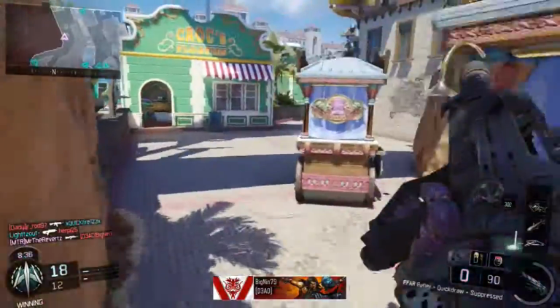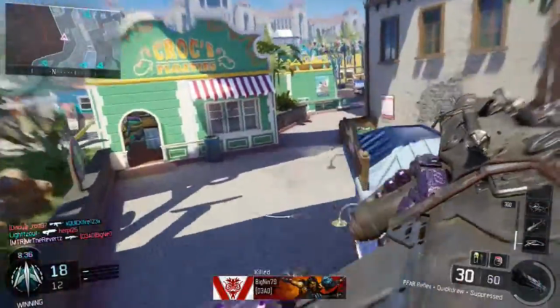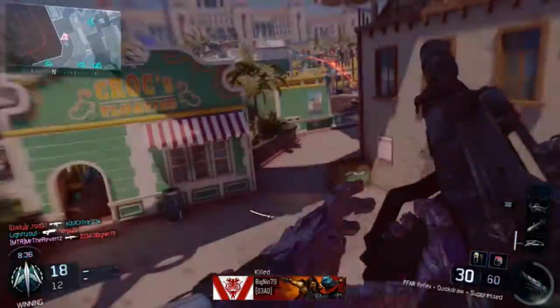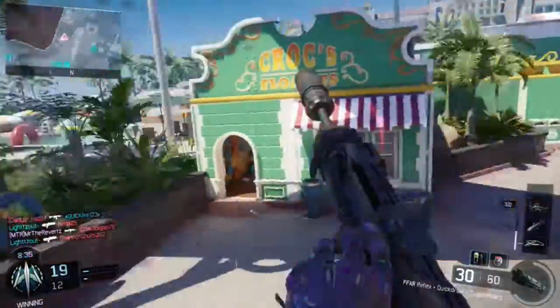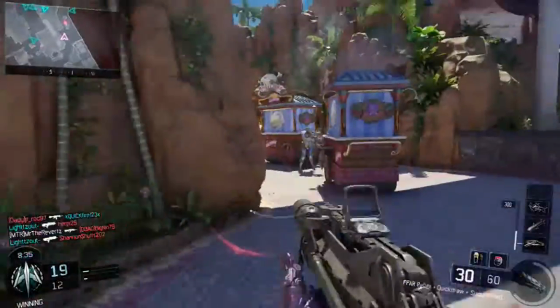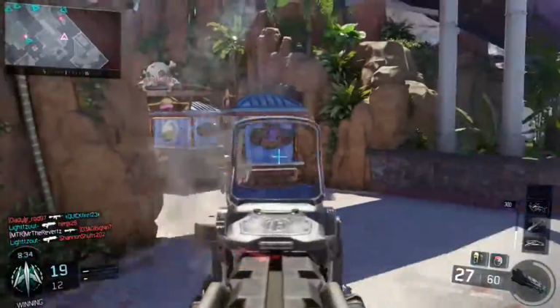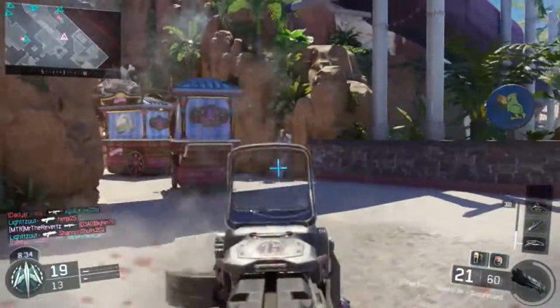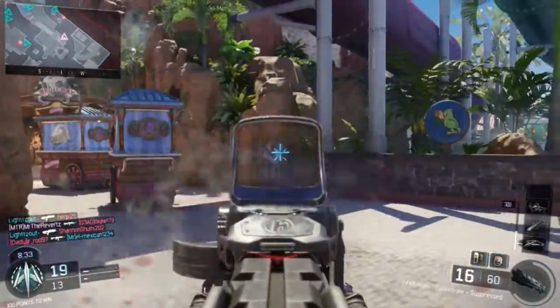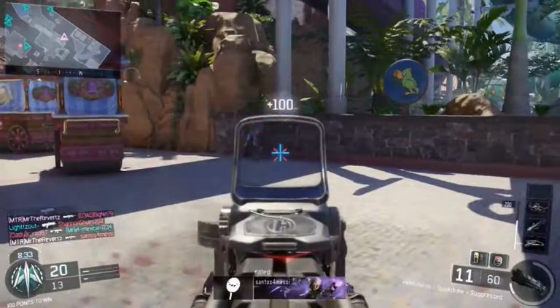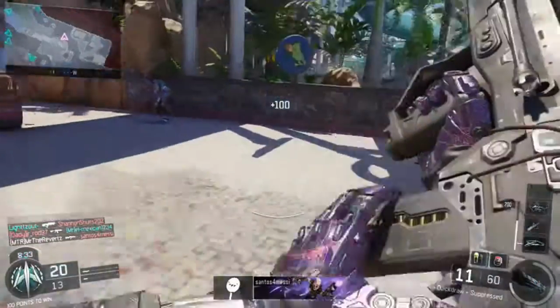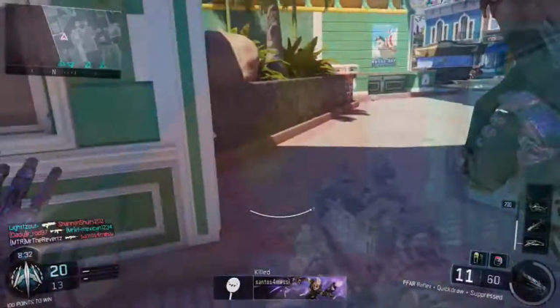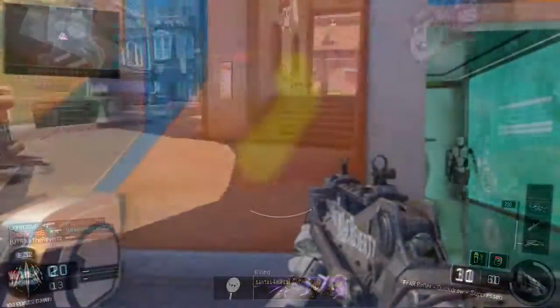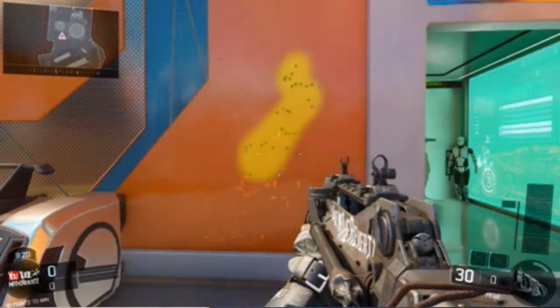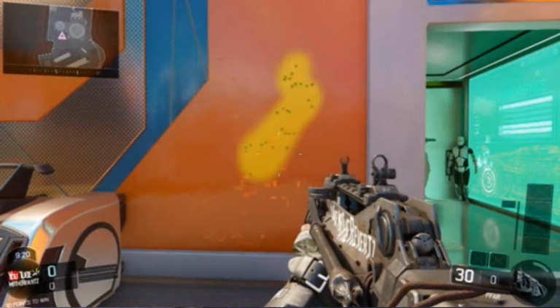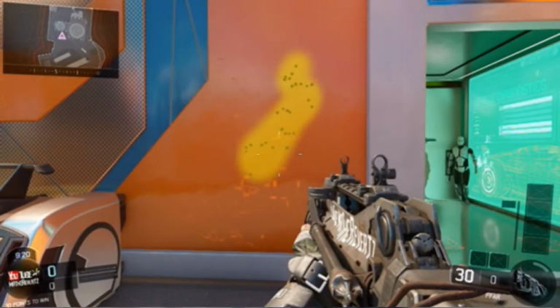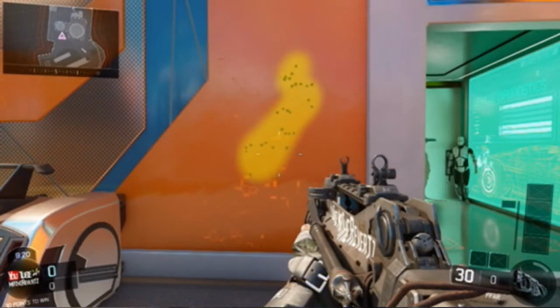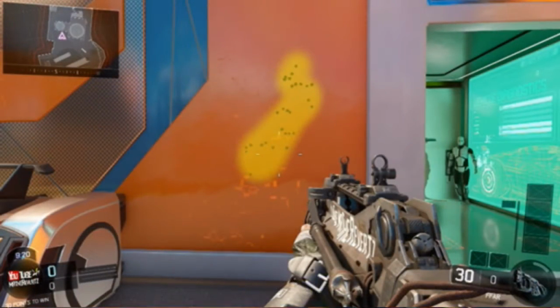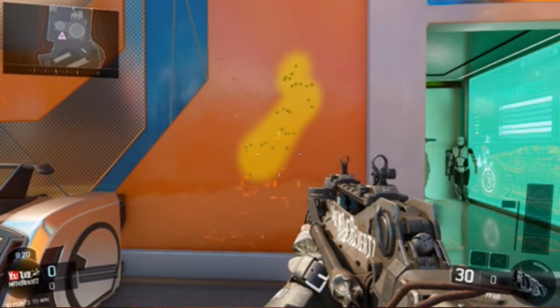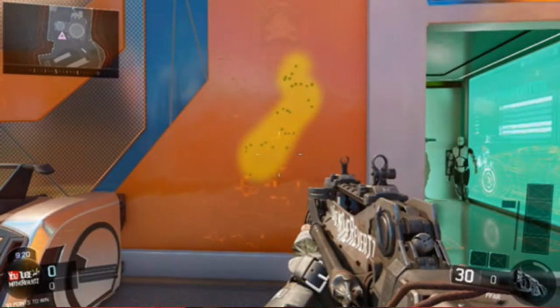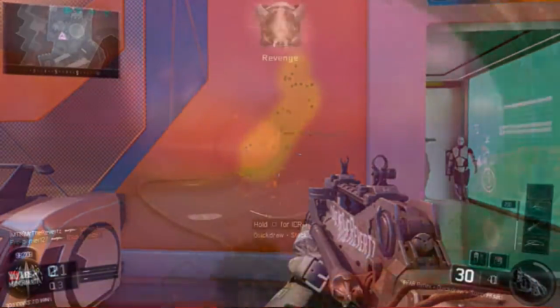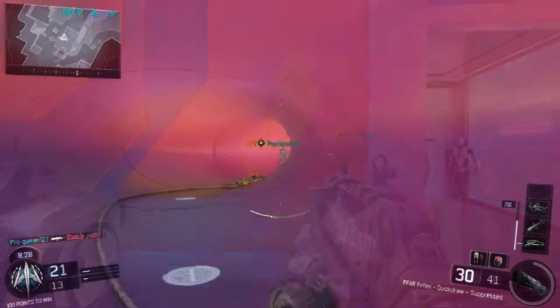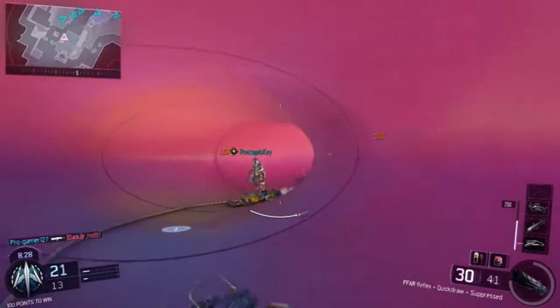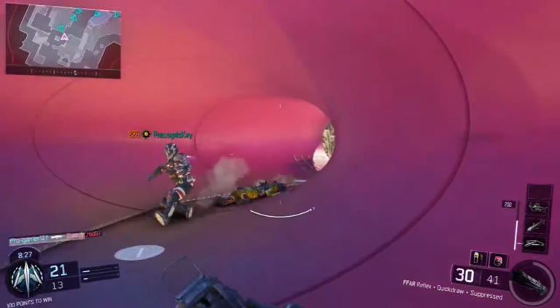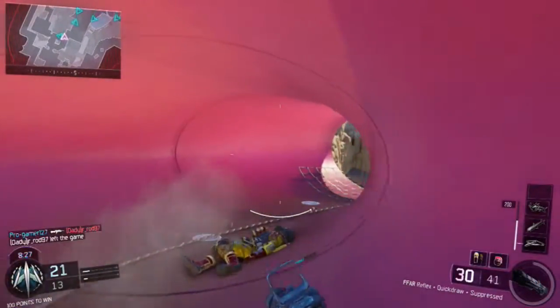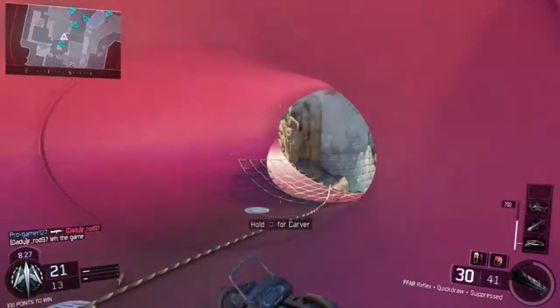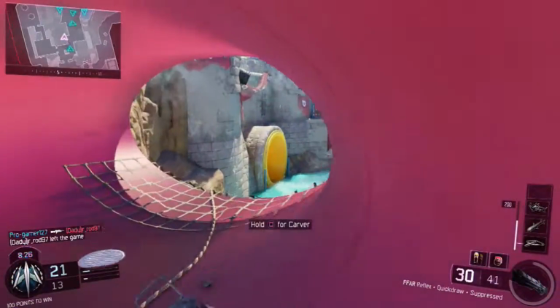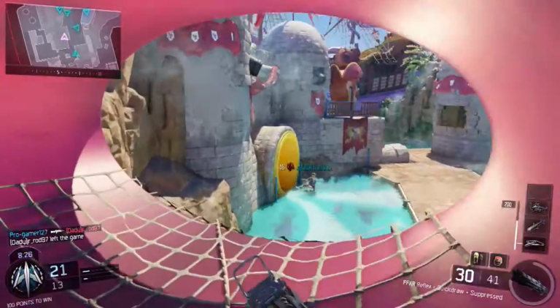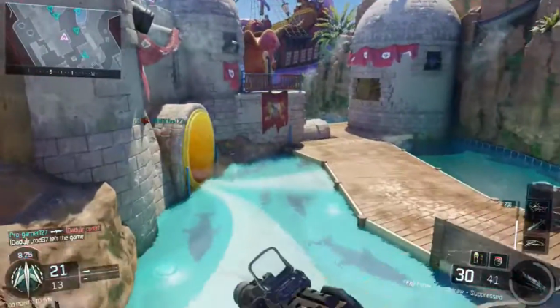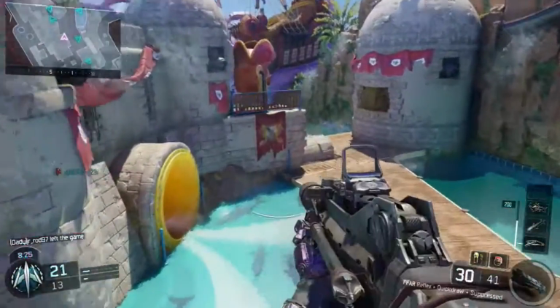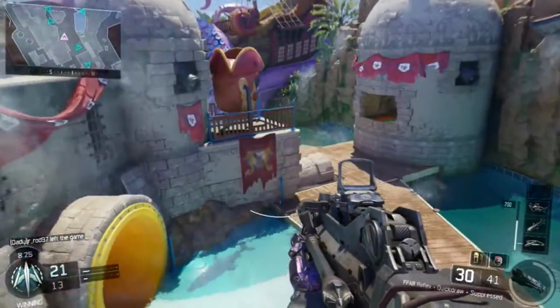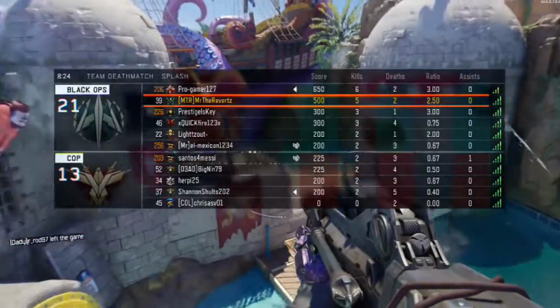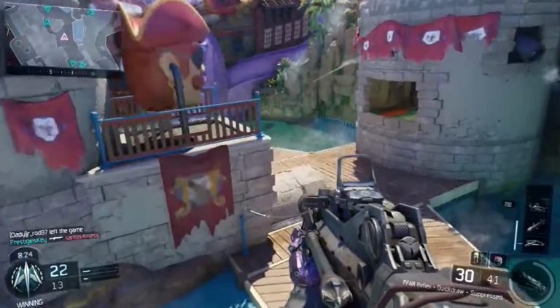However, because of its fast fire rate there comes an insane amount of recoil, and on screen now is the recoil plot for the FFAR. As you can see it kicks up to the right, which is really weird, but if you can control the recoil on this gun then you're going to be good to go.